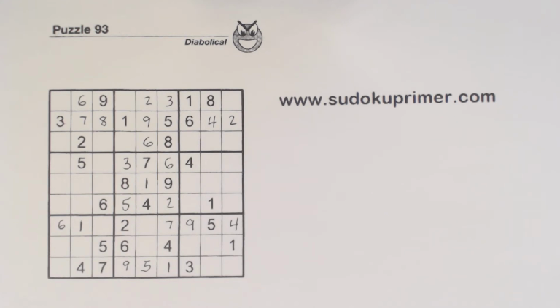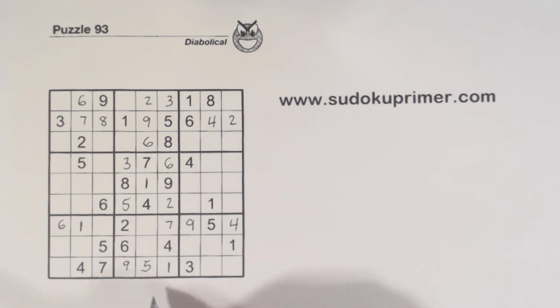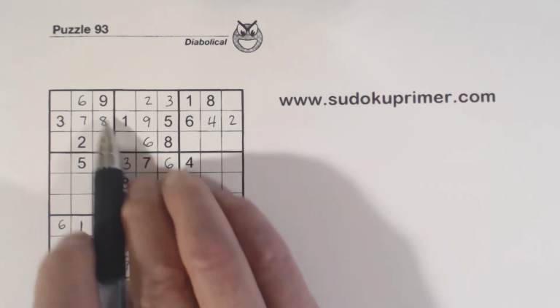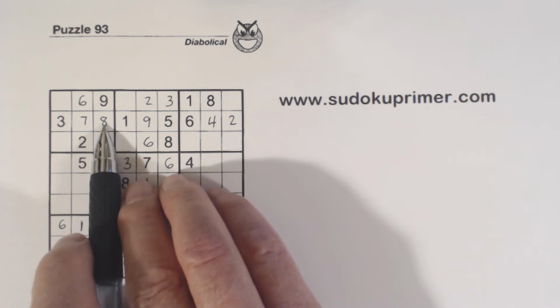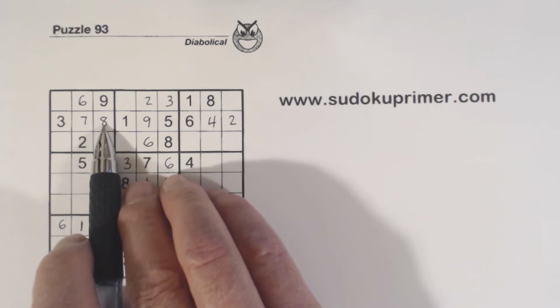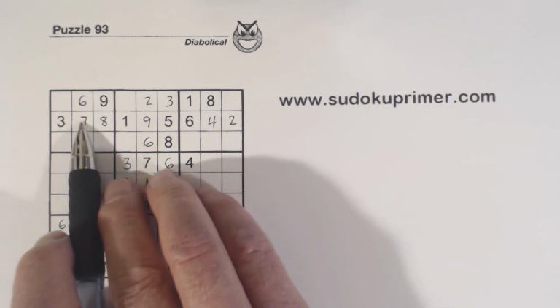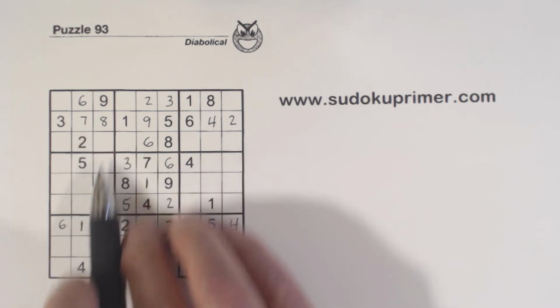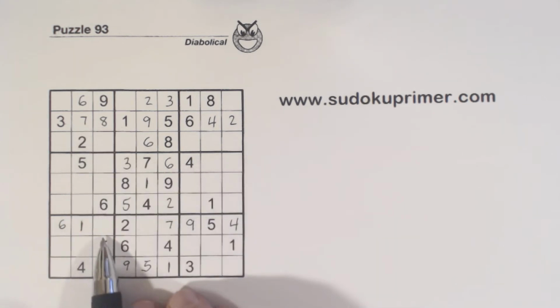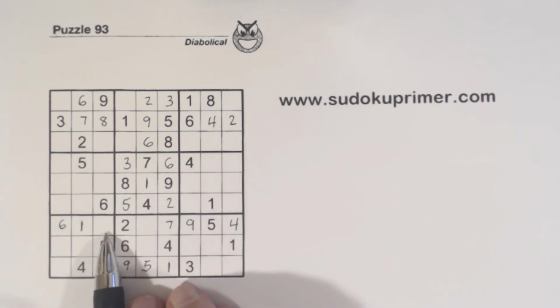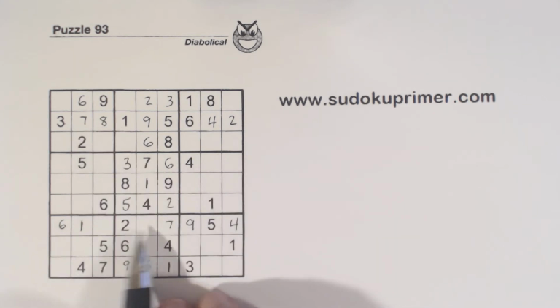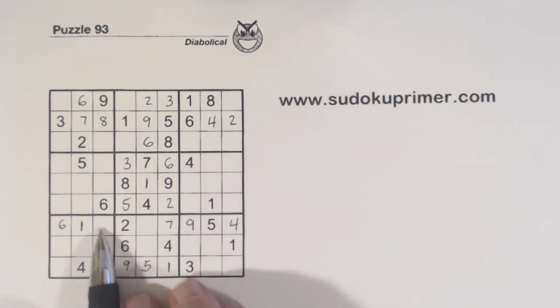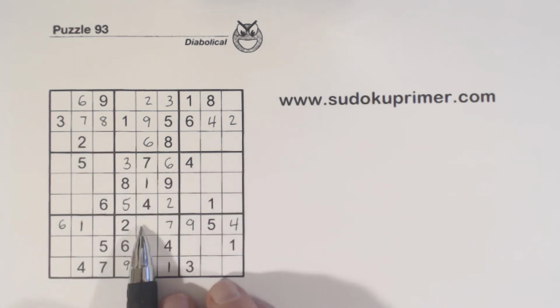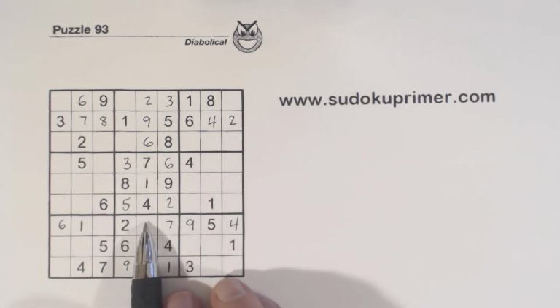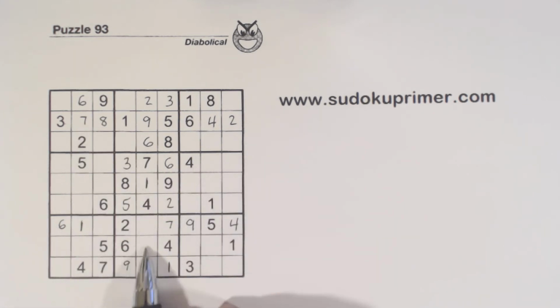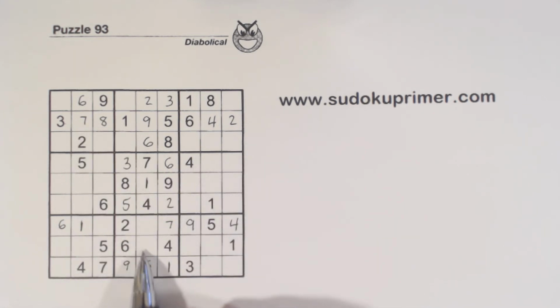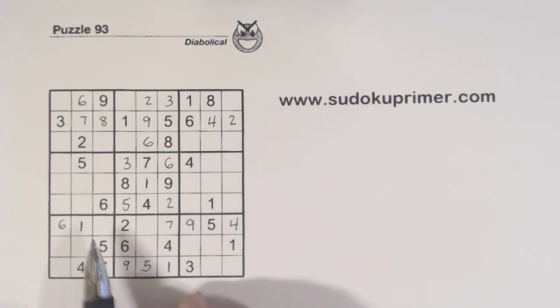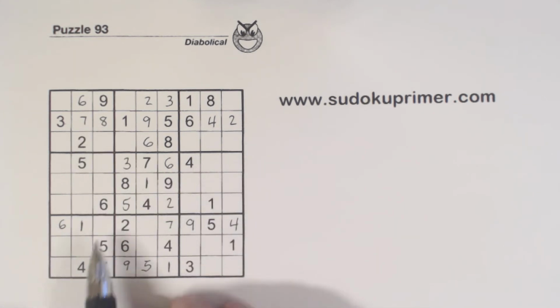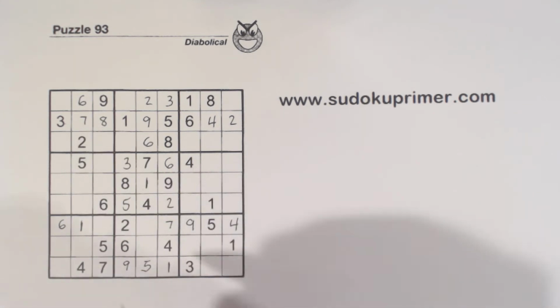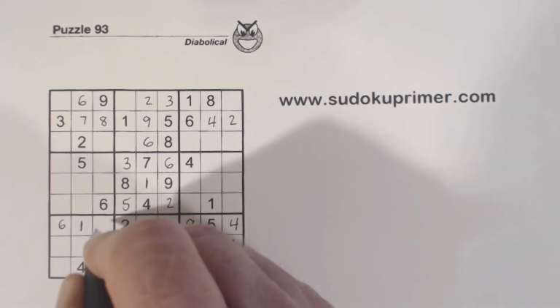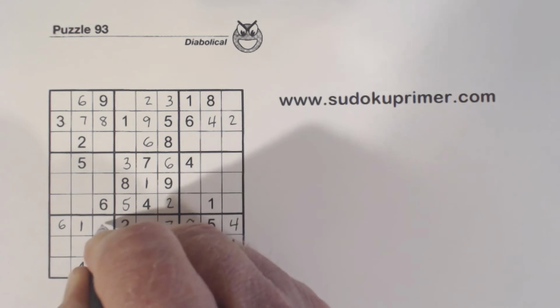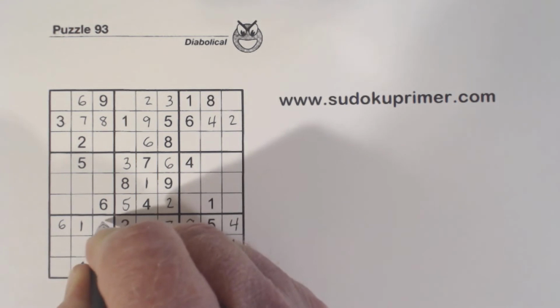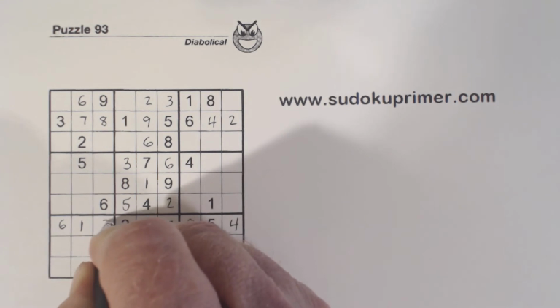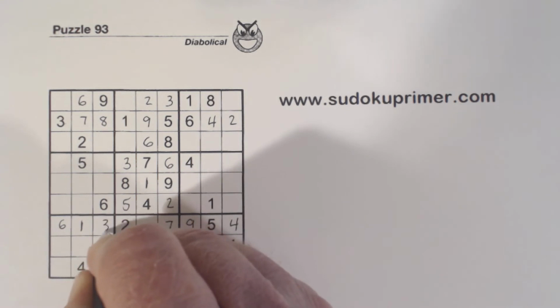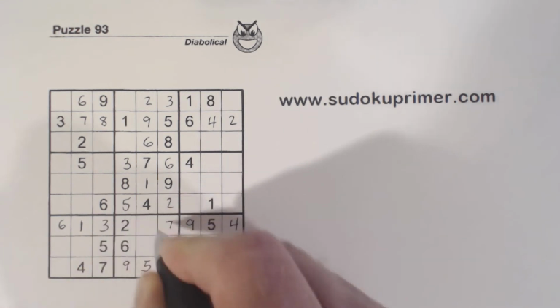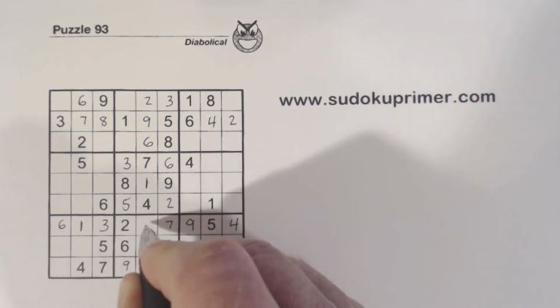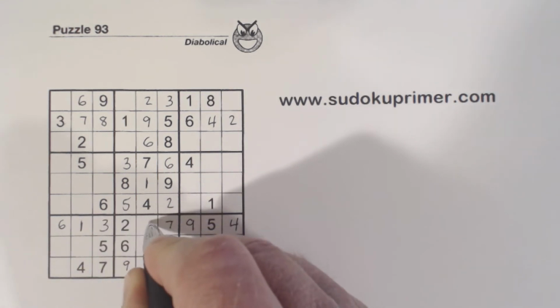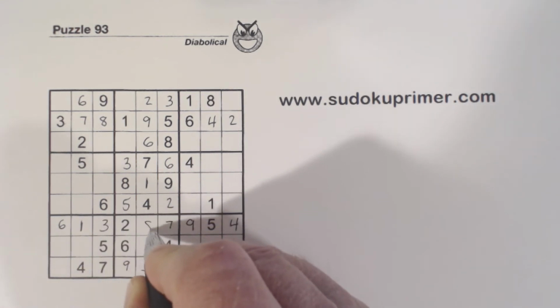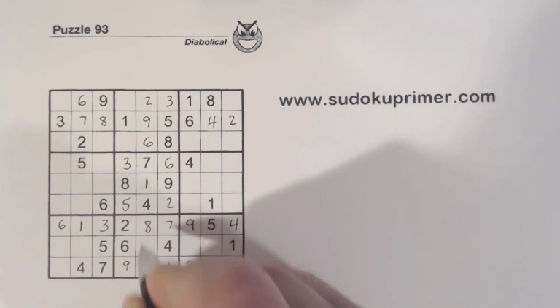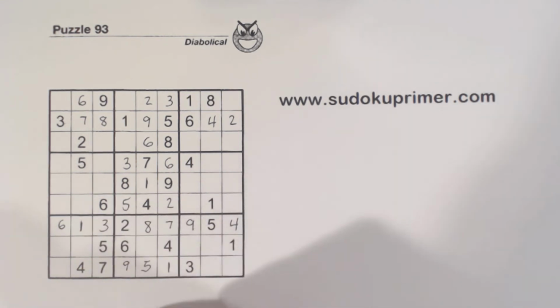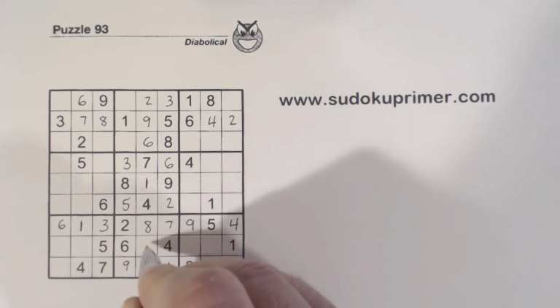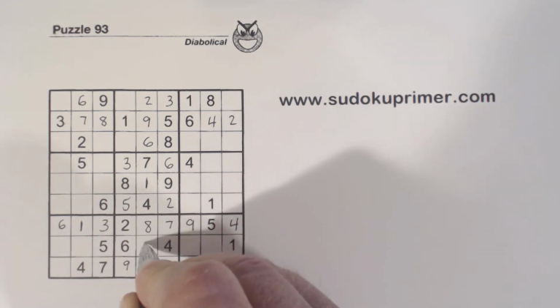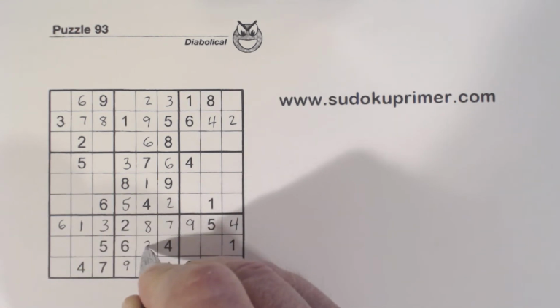Now with this 8 — remember our 3-8 twins here and here — we can fill those in: a 3 there, an 8 there, and a 3 there.